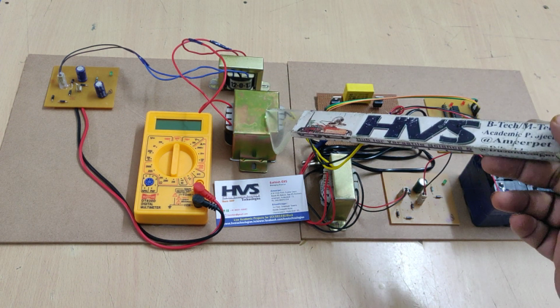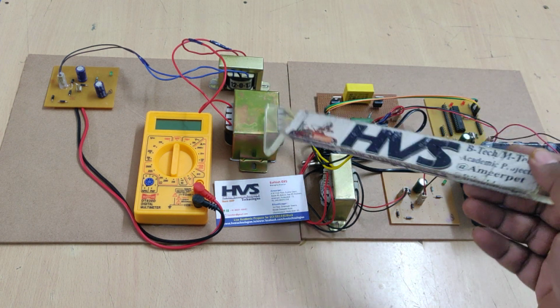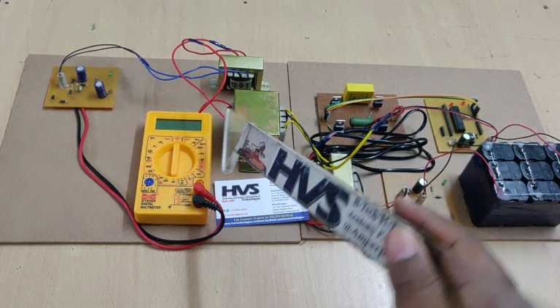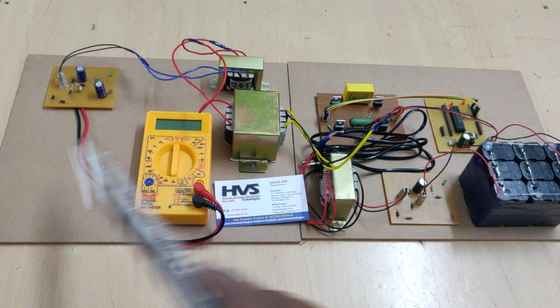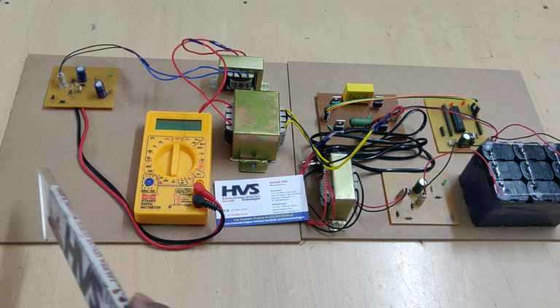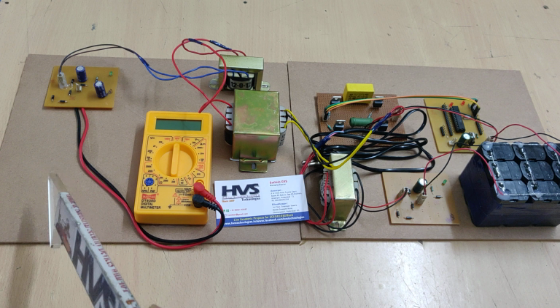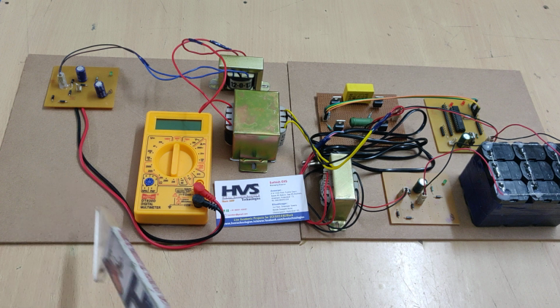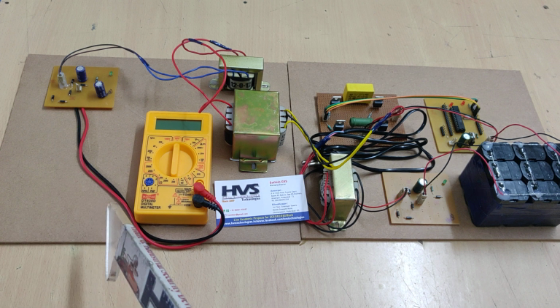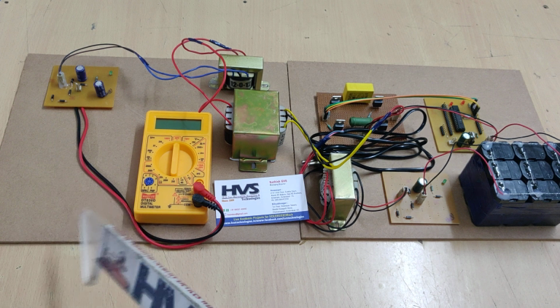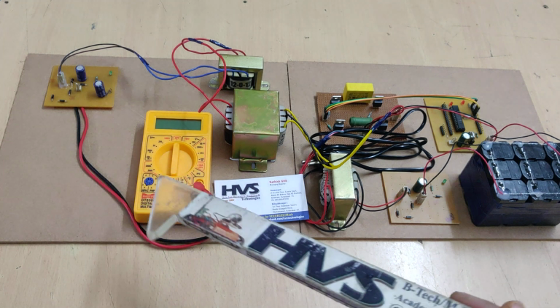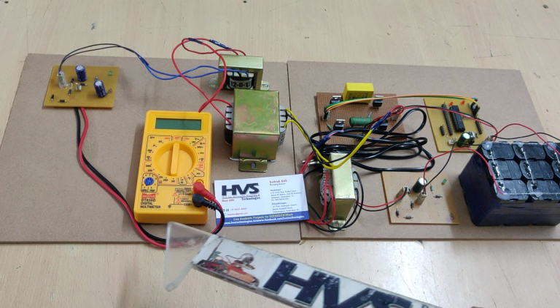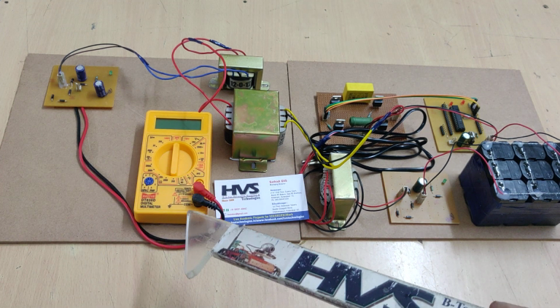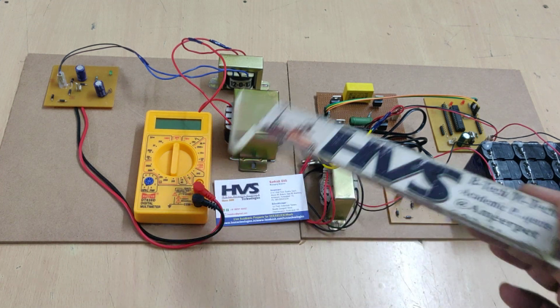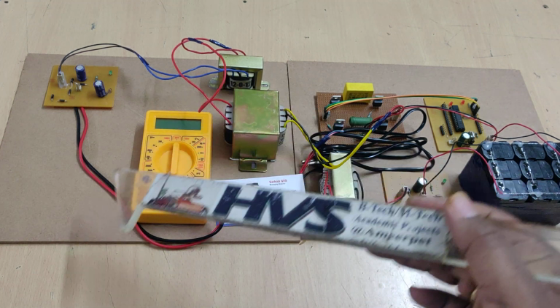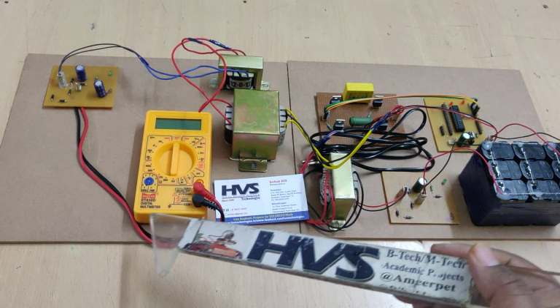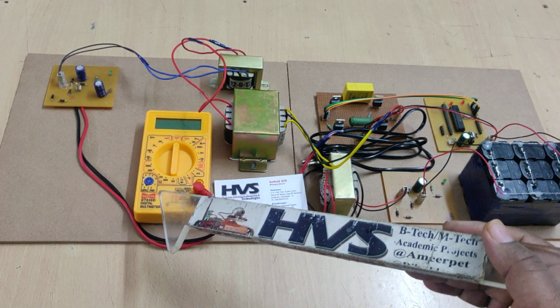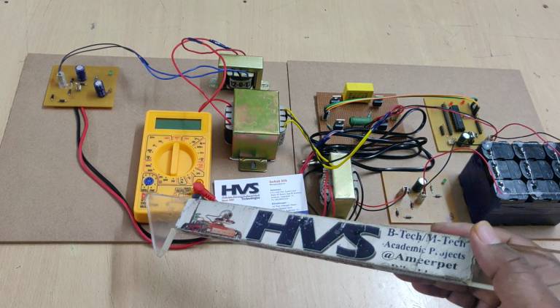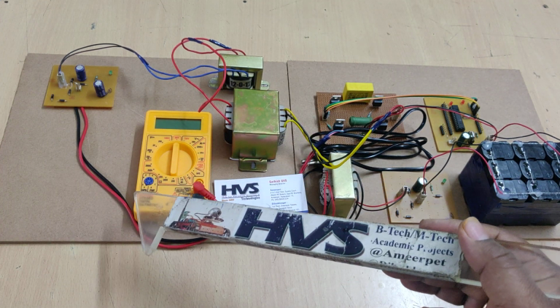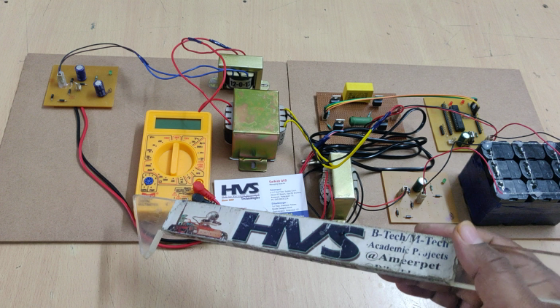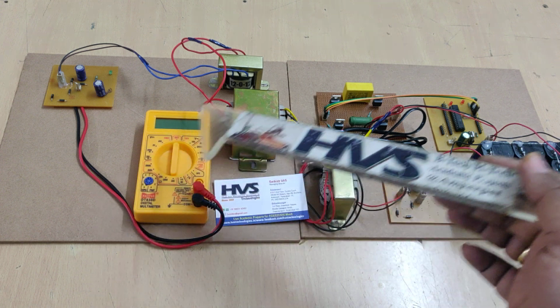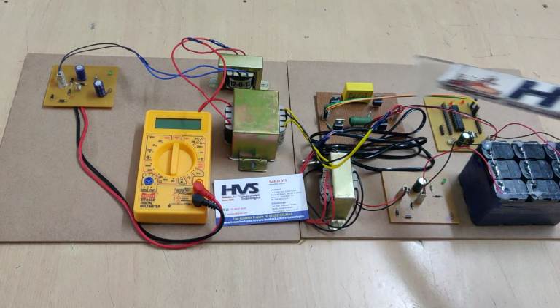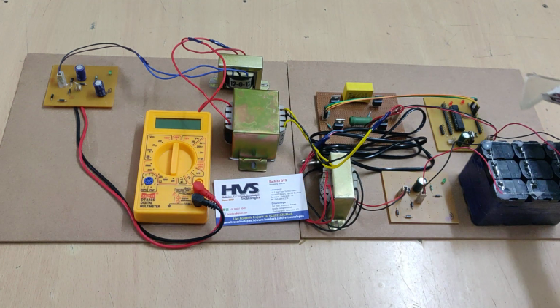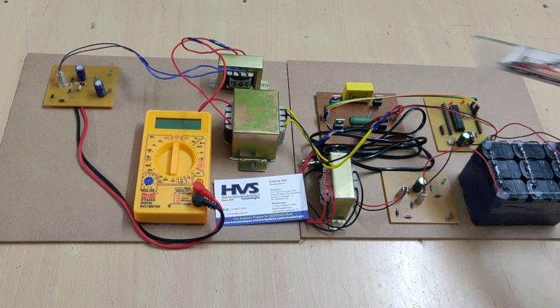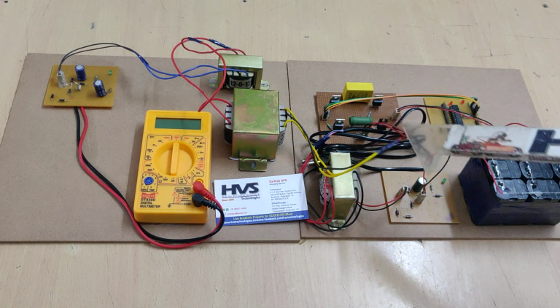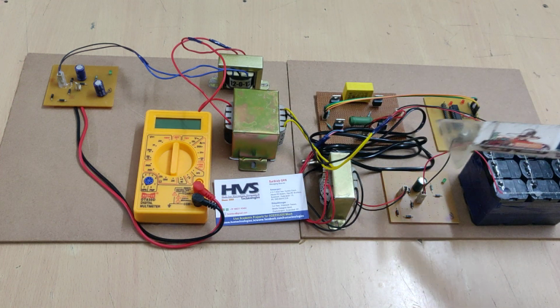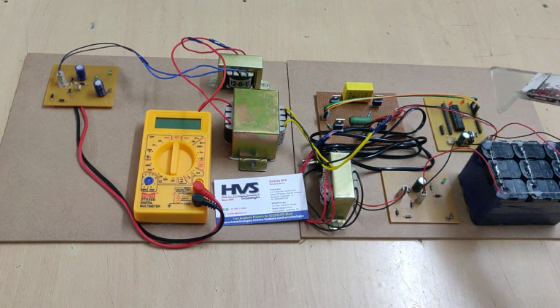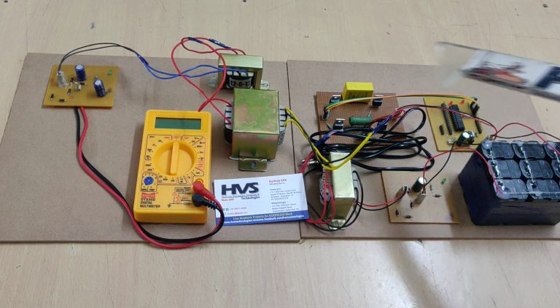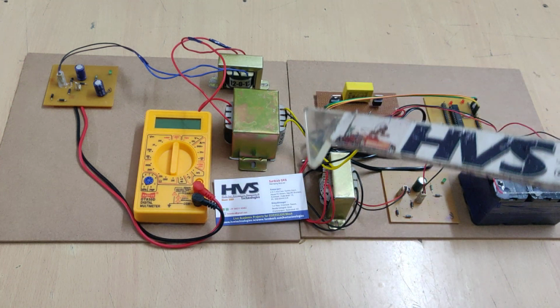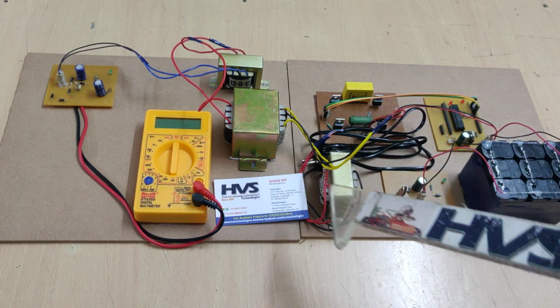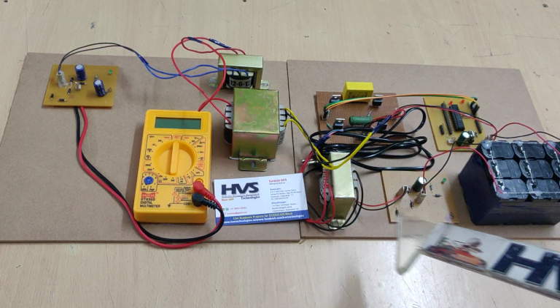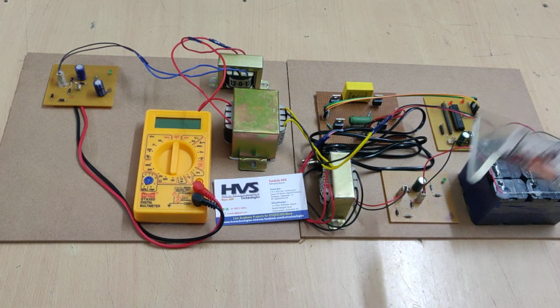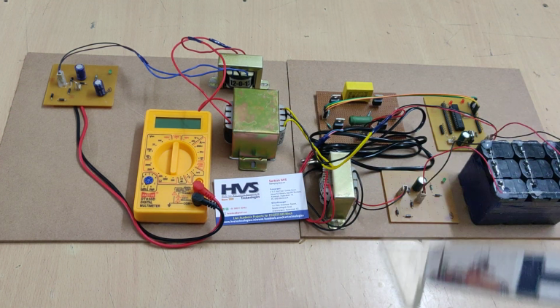Only the output part will get damaged whenever any short circuit or heavy load is detected here, and we can secure the primary parts. Coming to the primary part, this is the main proposed block diagram of our project.